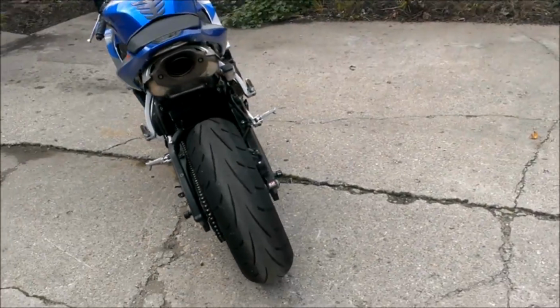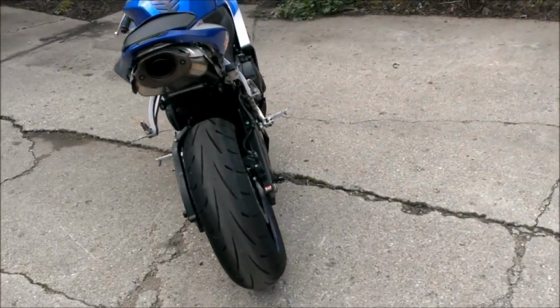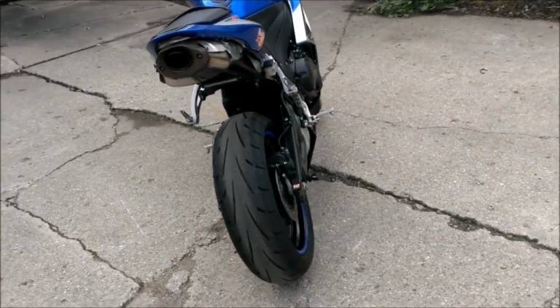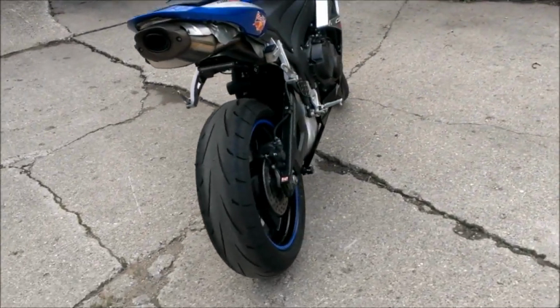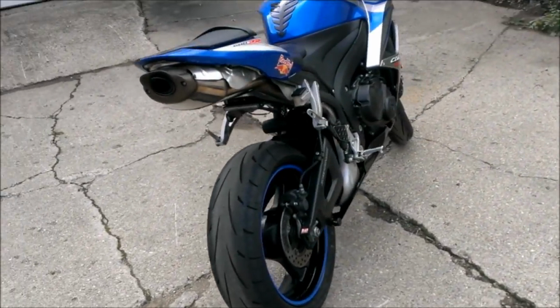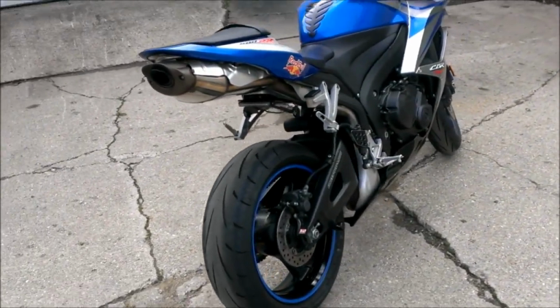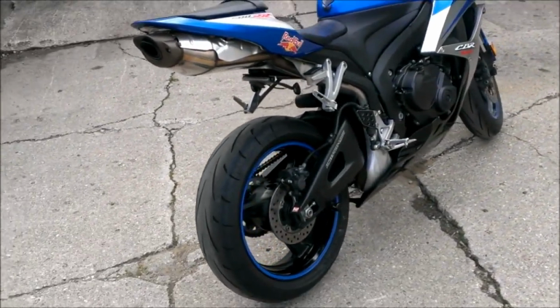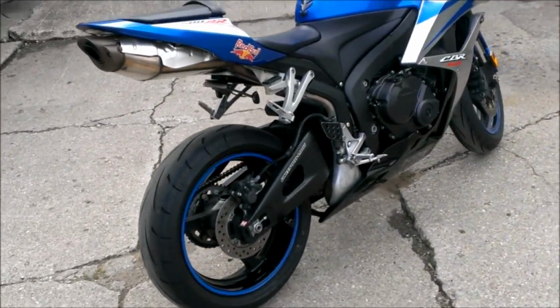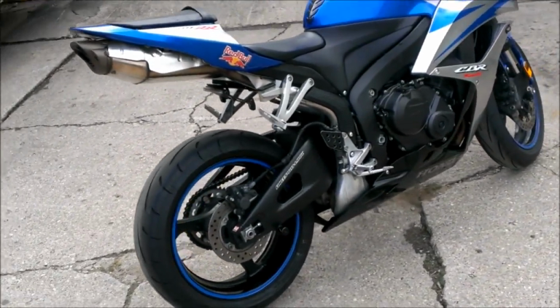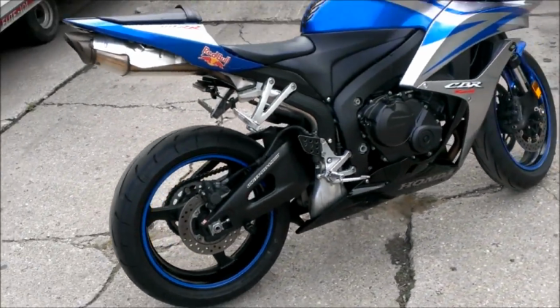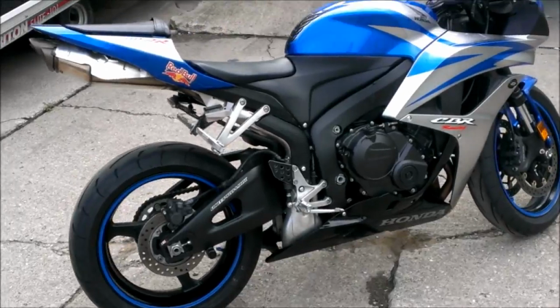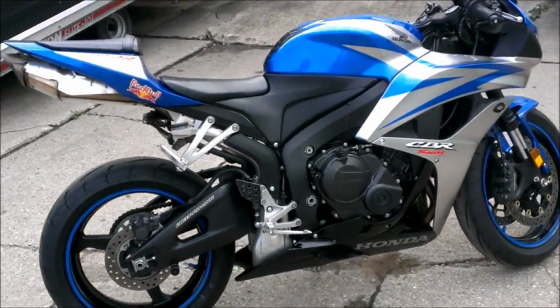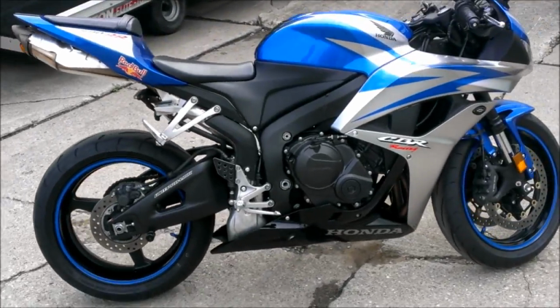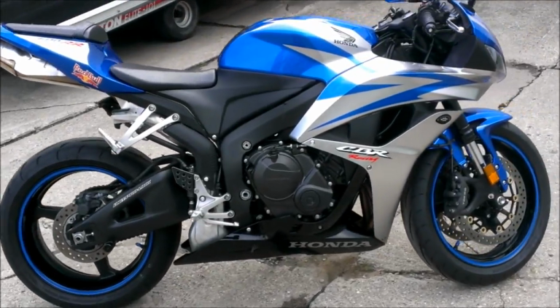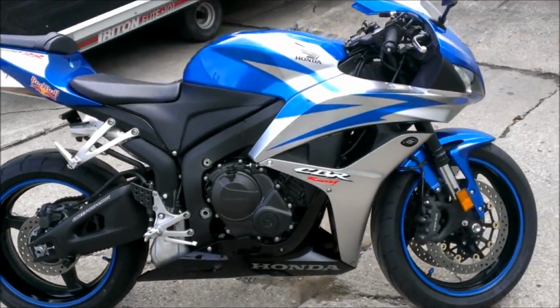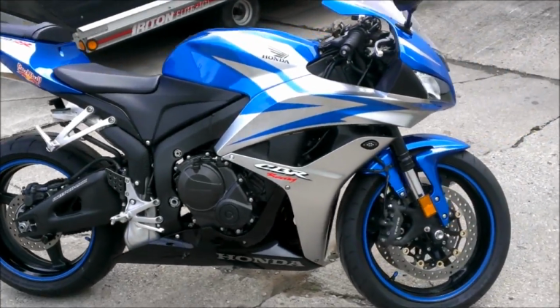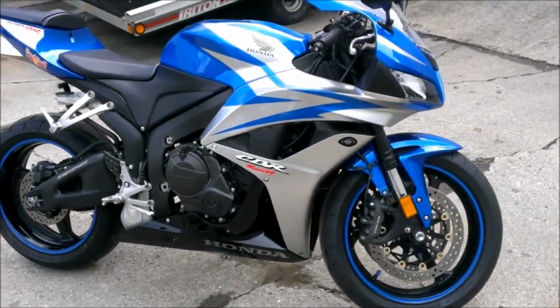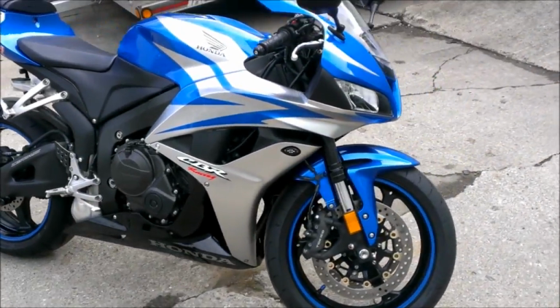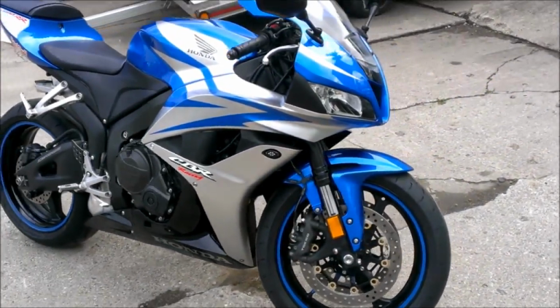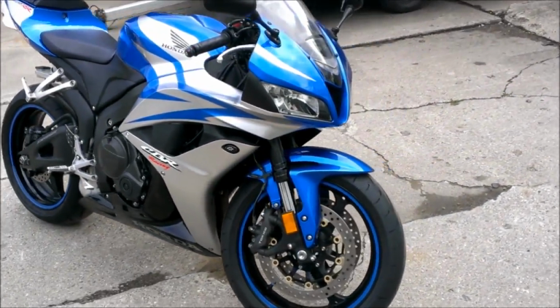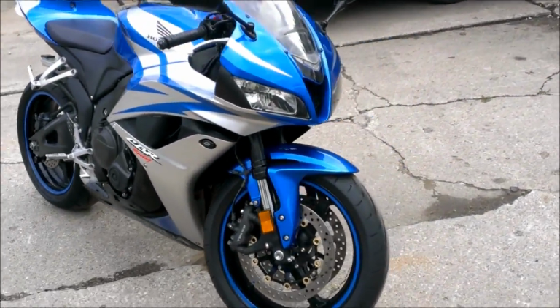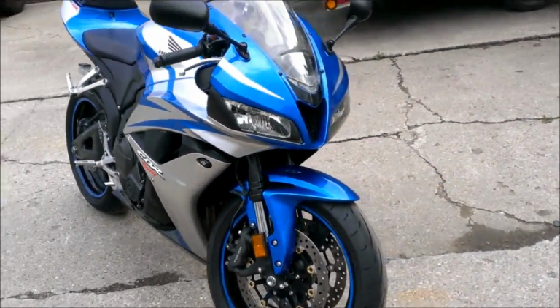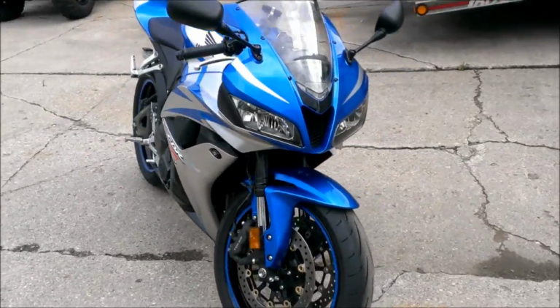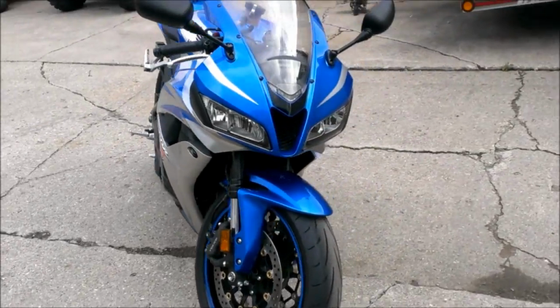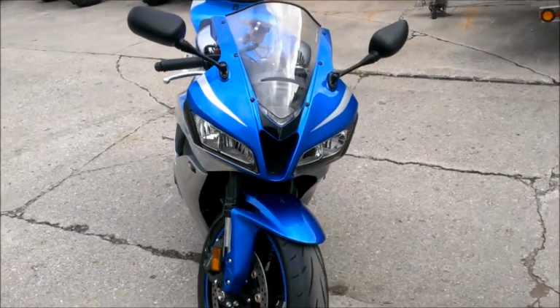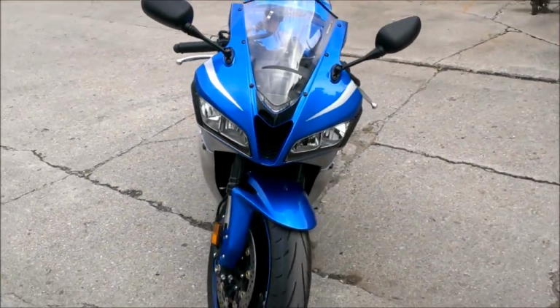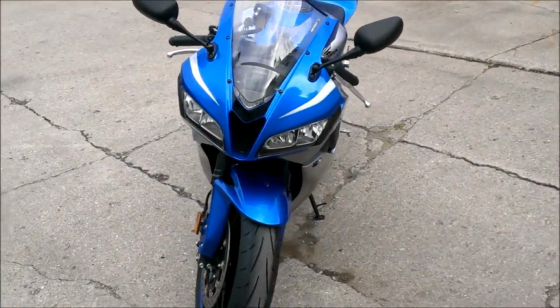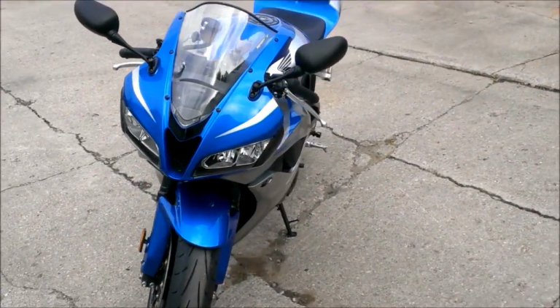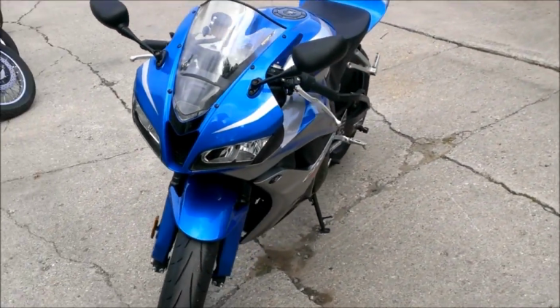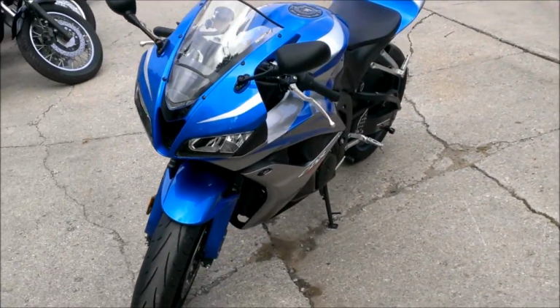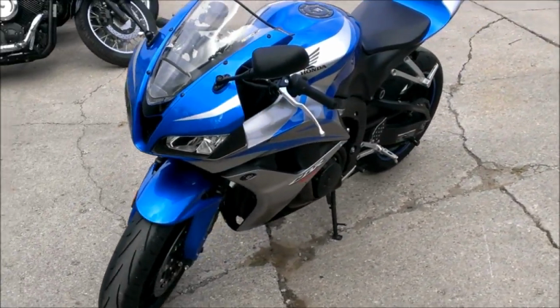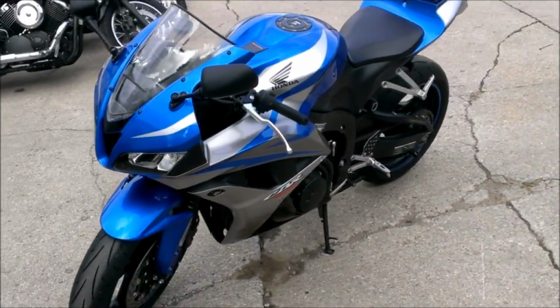This 600RR has all the extras. It's been inspected at an authorized Honda dealer. All the fluids have been changed and includes a one-year warranty. Visit our website ApprovalPowerSports.com to take a look at the 400 plus used bikes we have in stock.